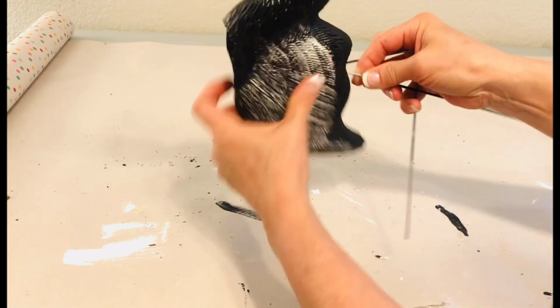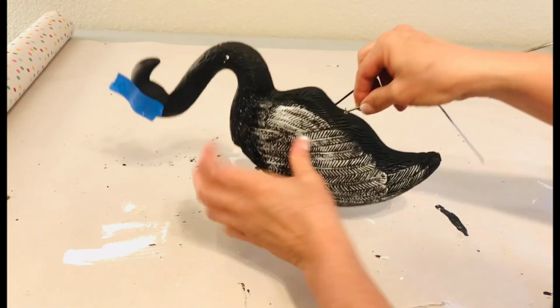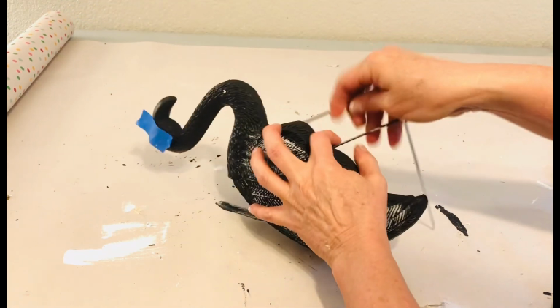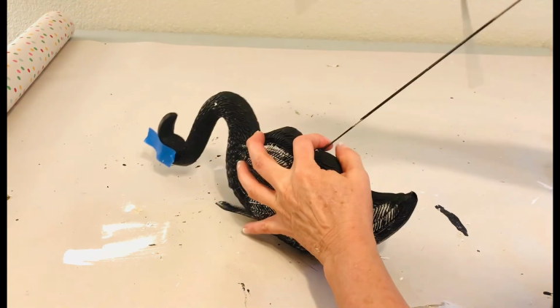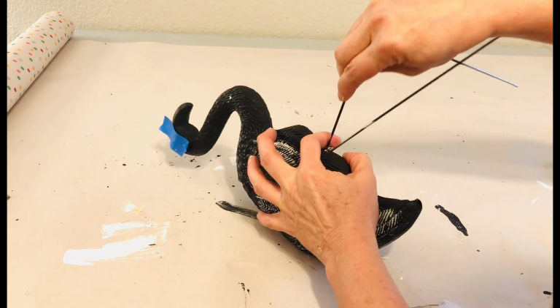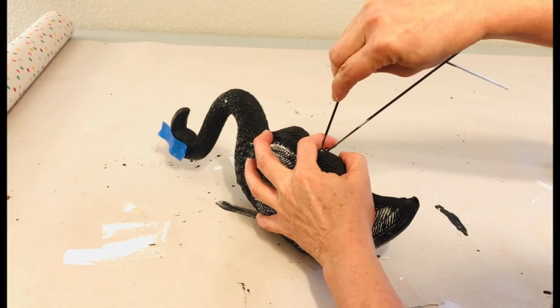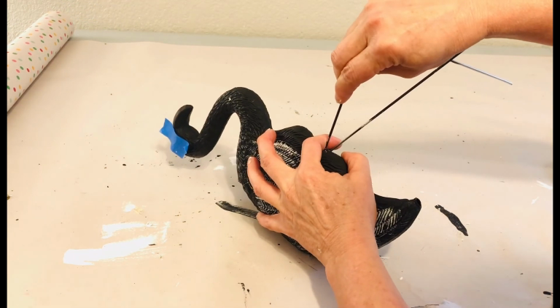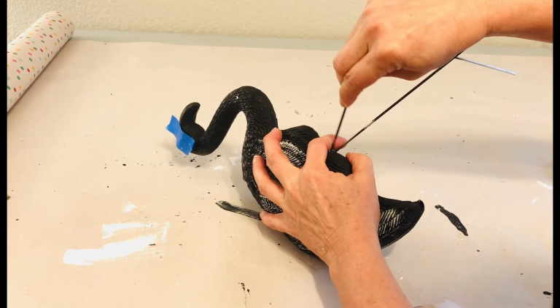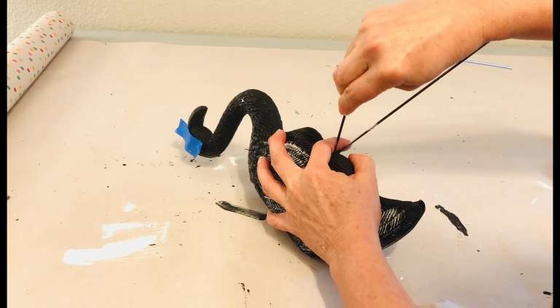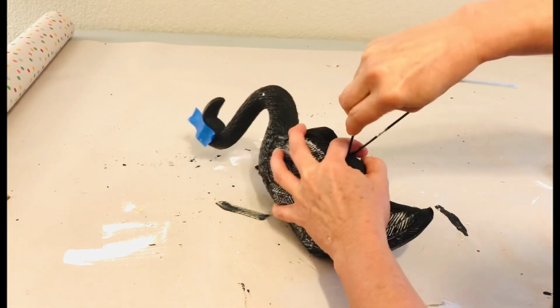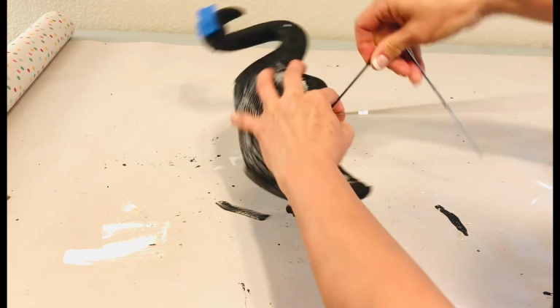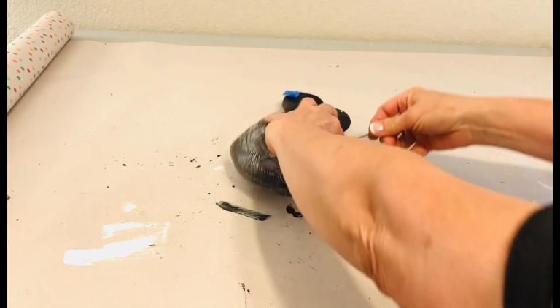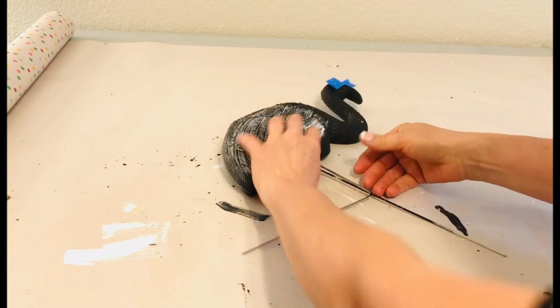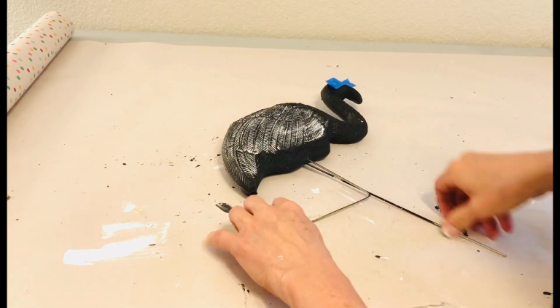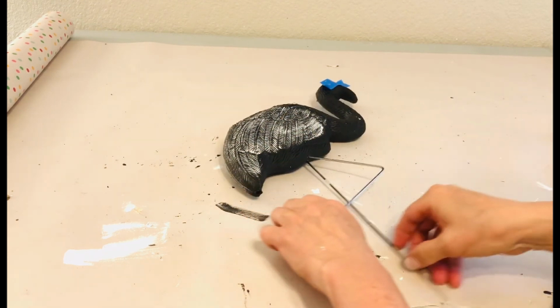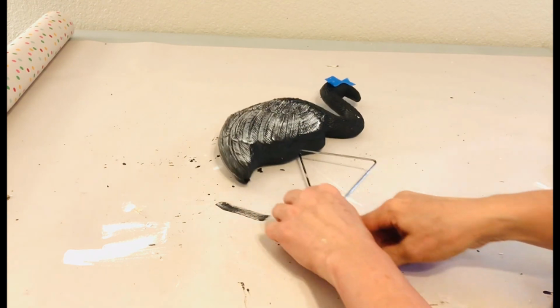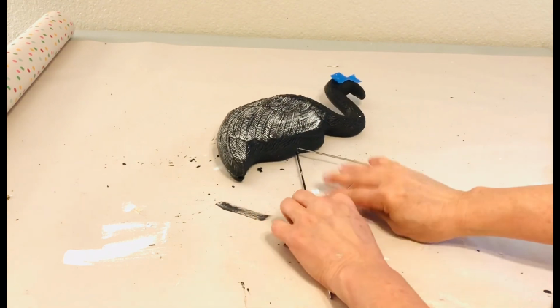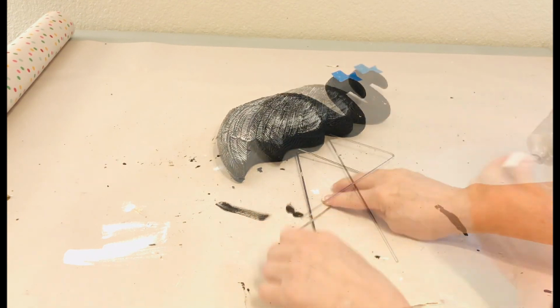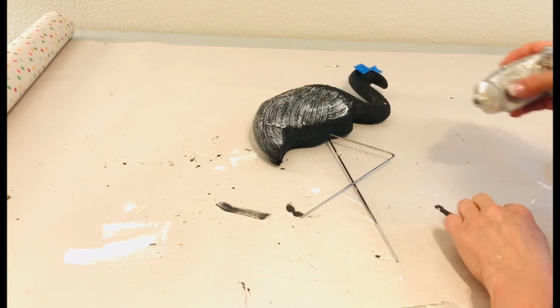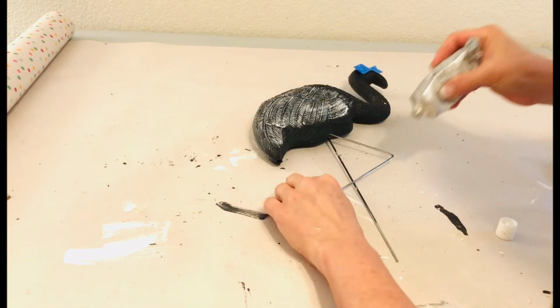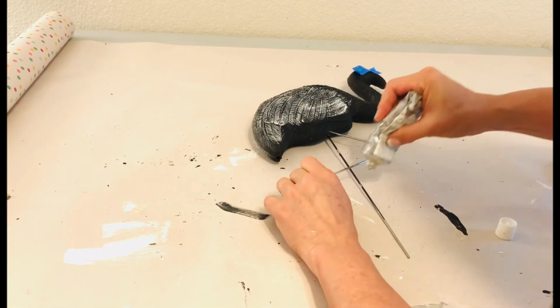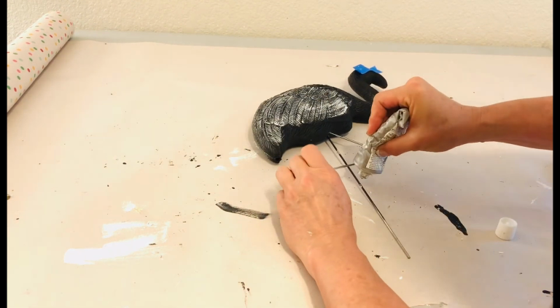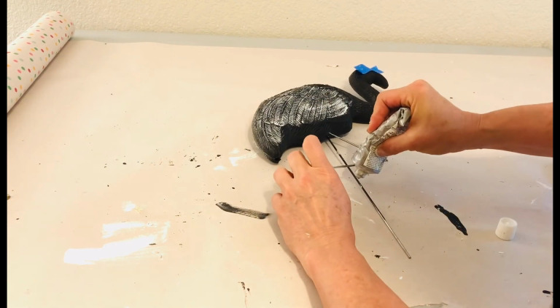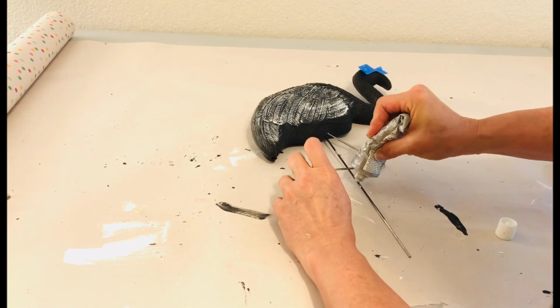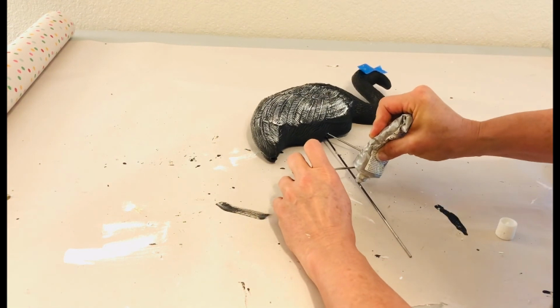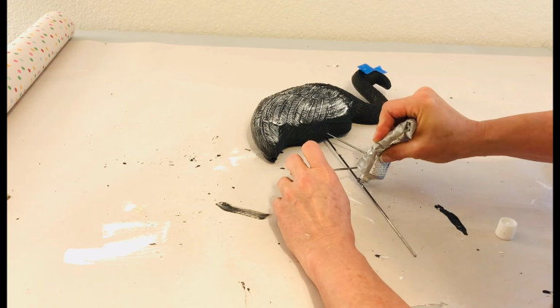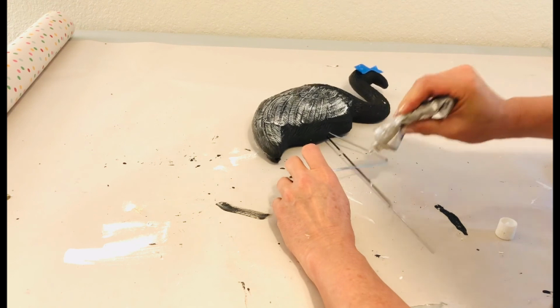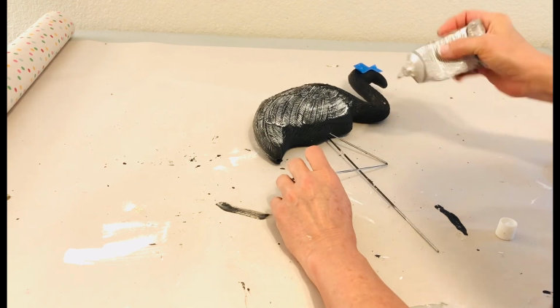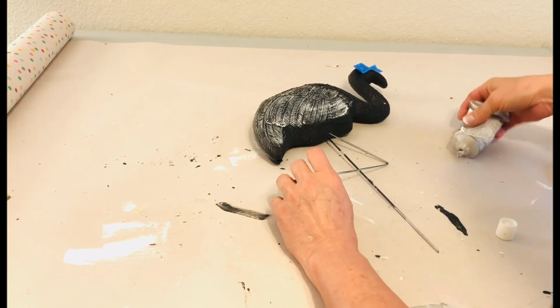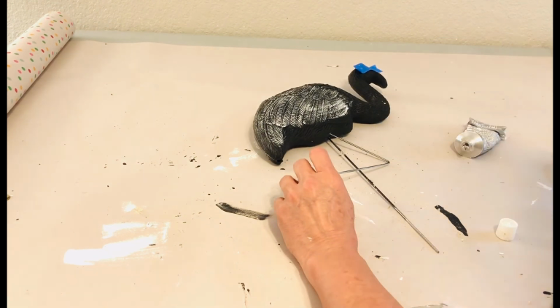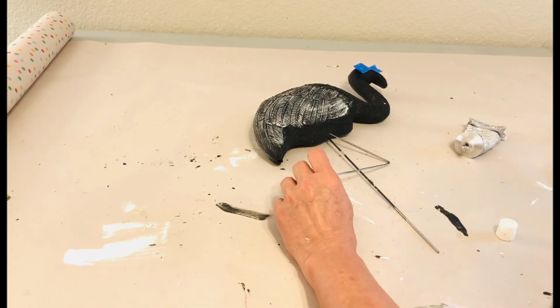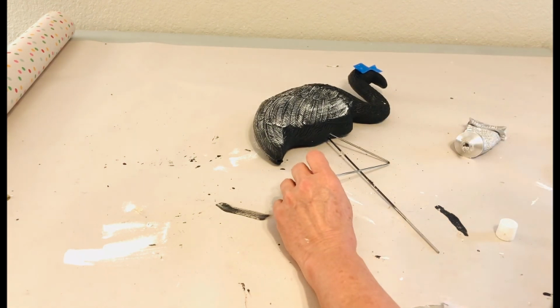Most of the time flamingos are standing on one leg. So I went ahead and bent one of those wire legs that comes with the flamingo and glued it in place just to make it look a little bit more whimsical.